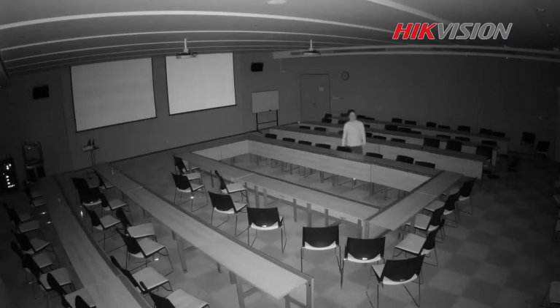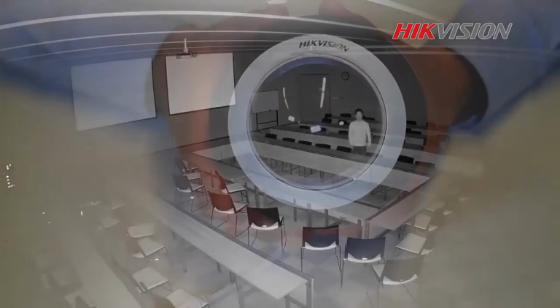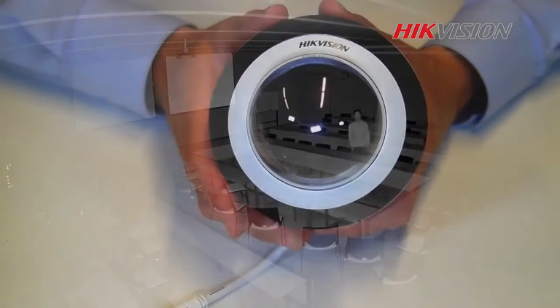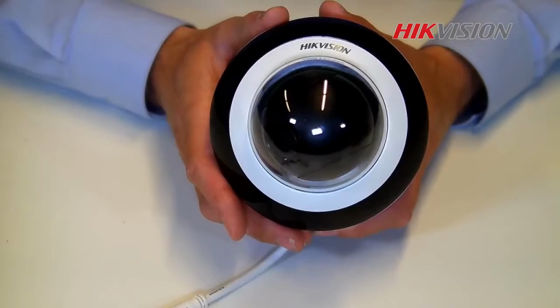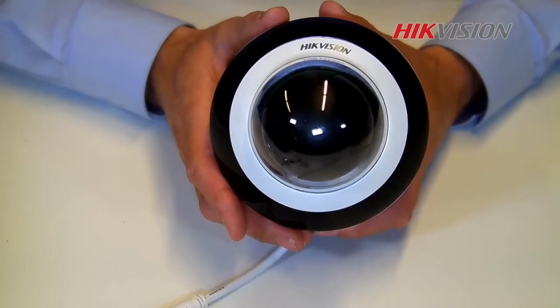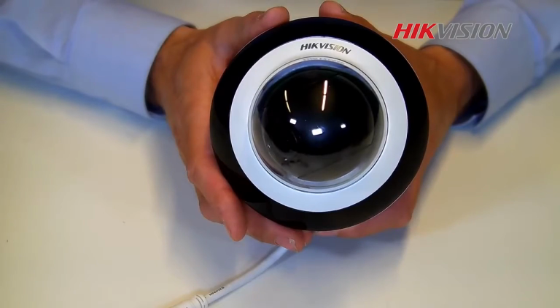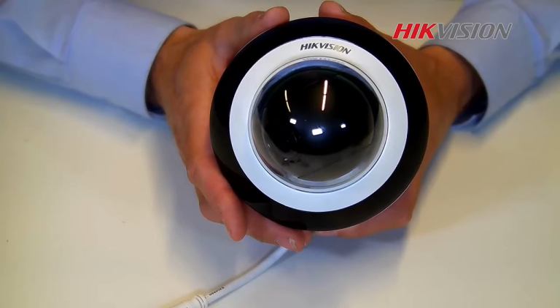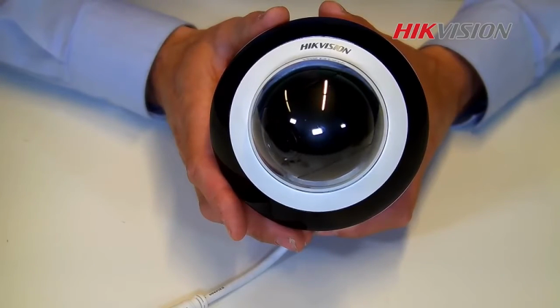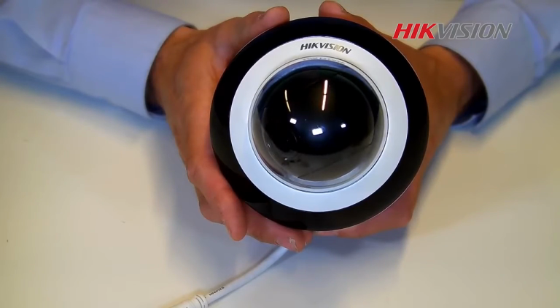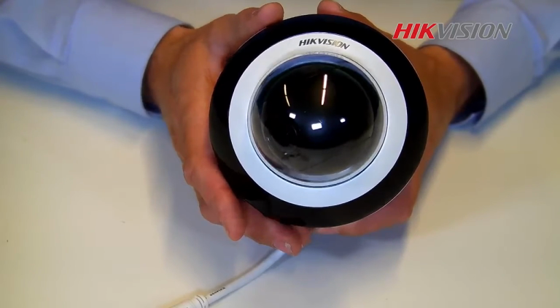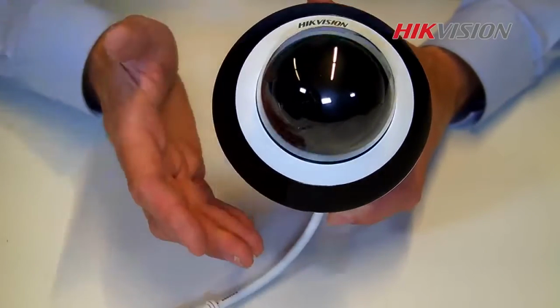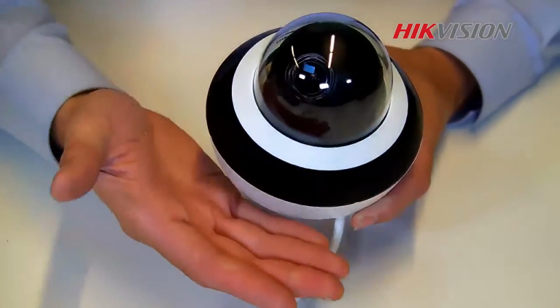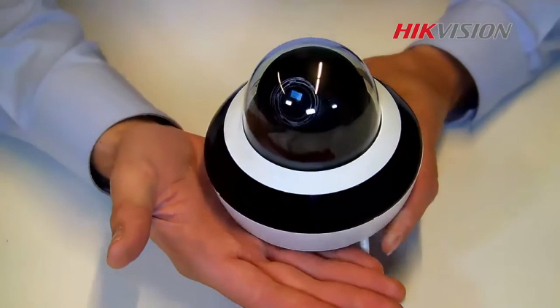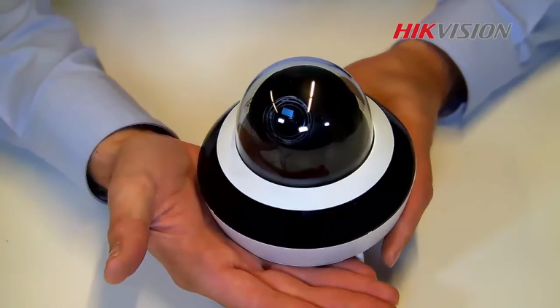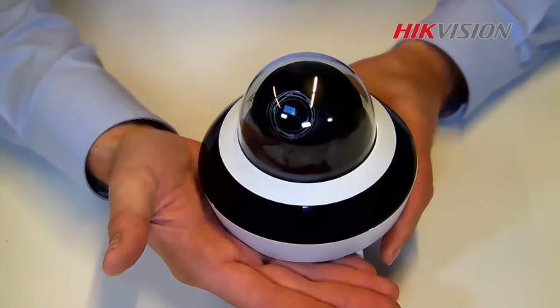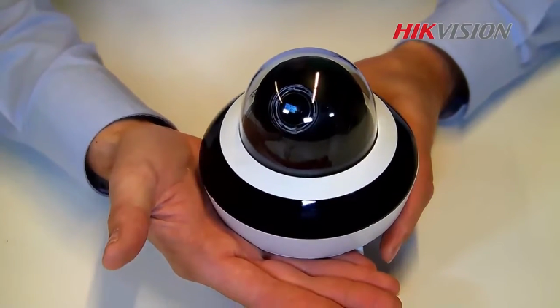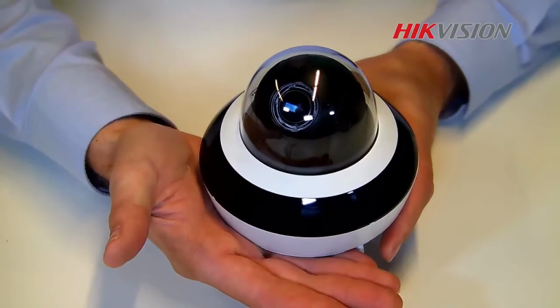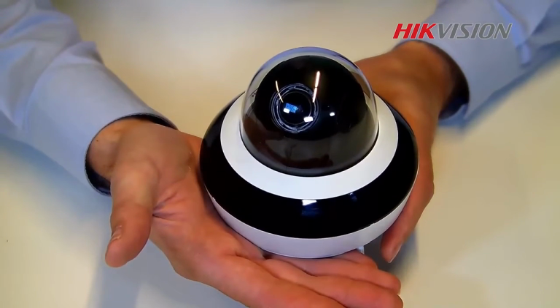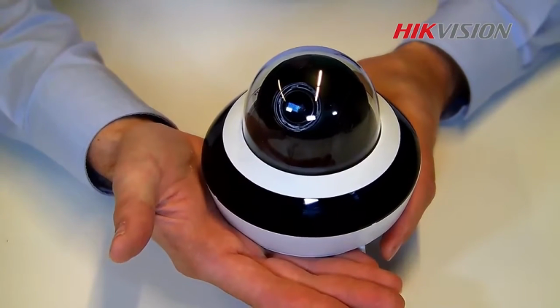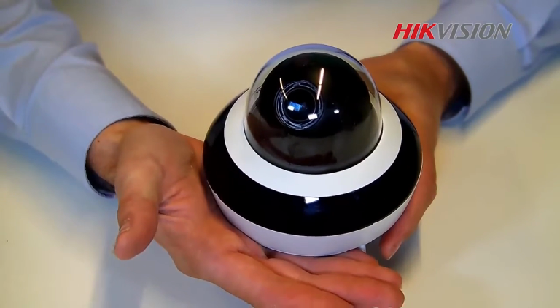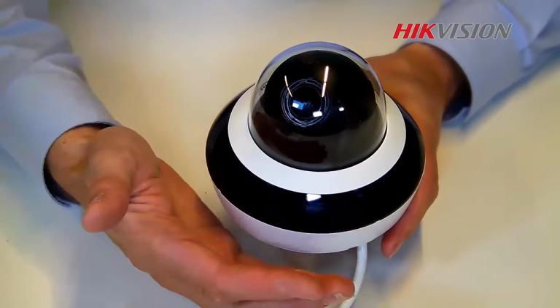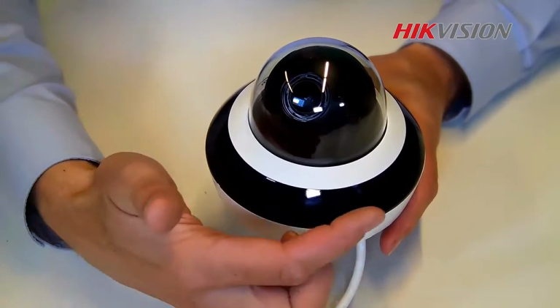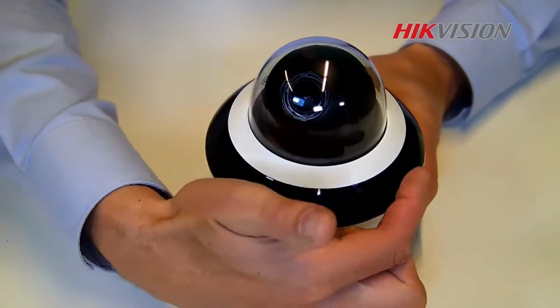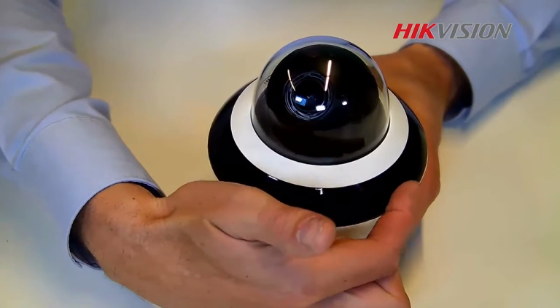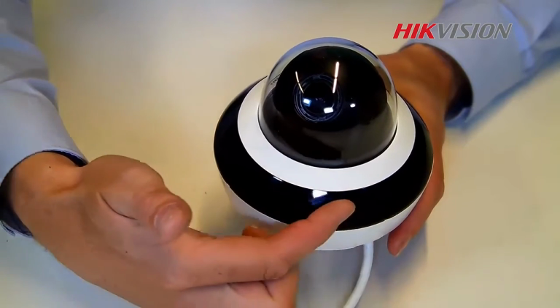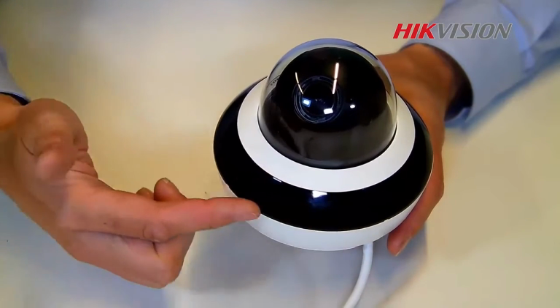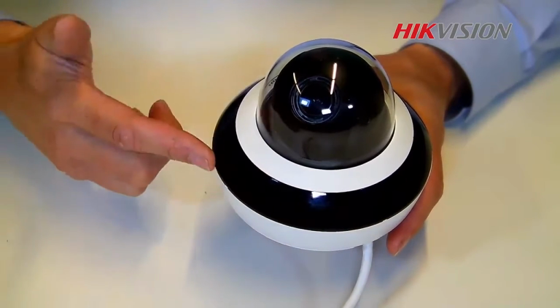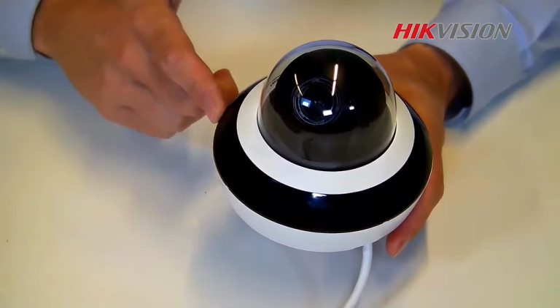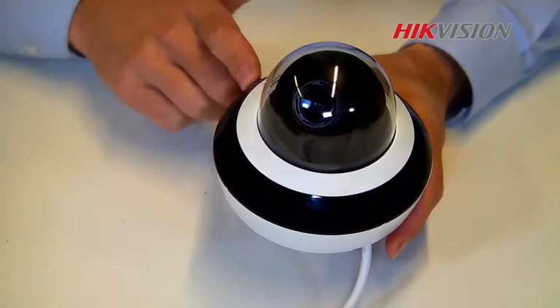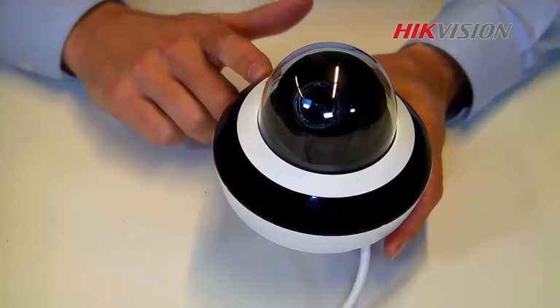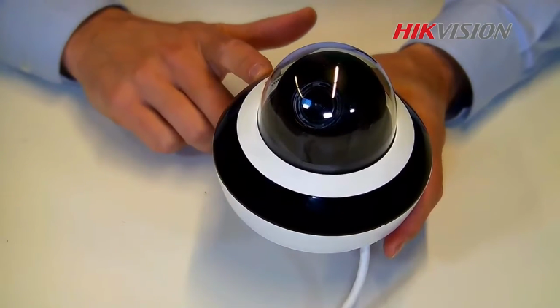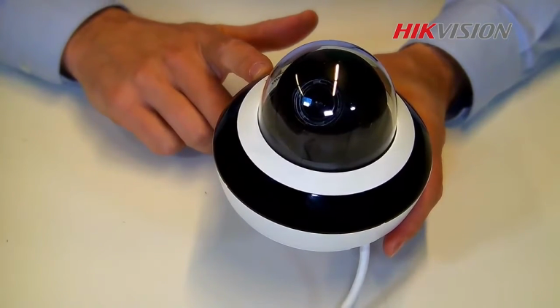This is how our mini PTZ camera looks like. It's a really small design, but I'm holding it in my hand. The 3 IR lights inside give a 360 degree coverage to perform a clear night image.